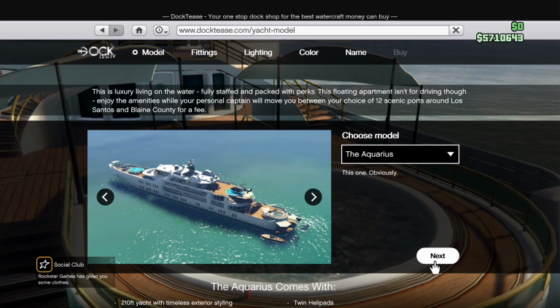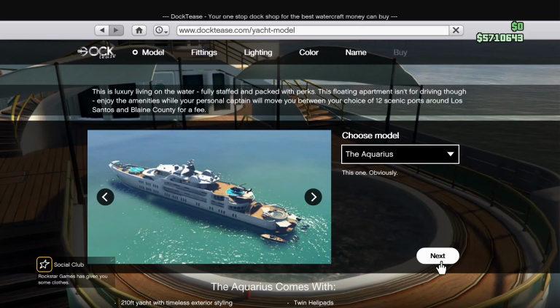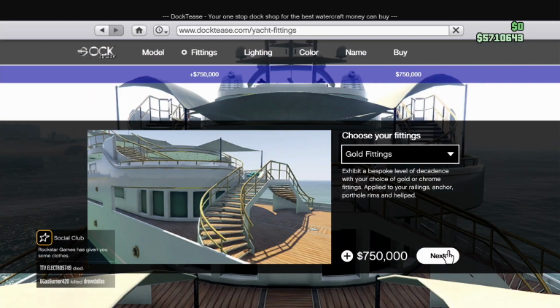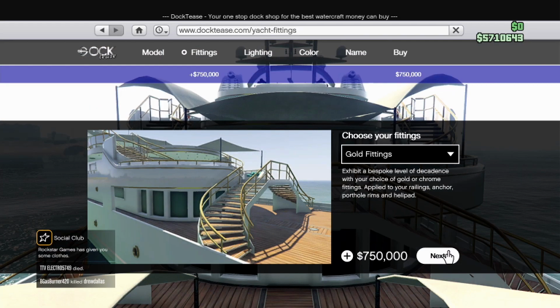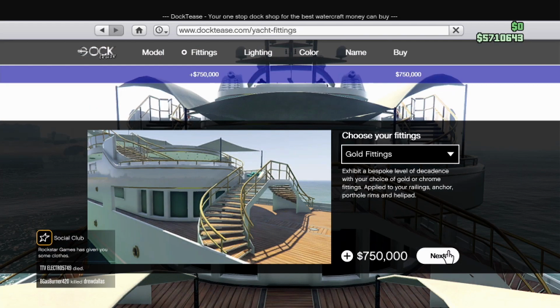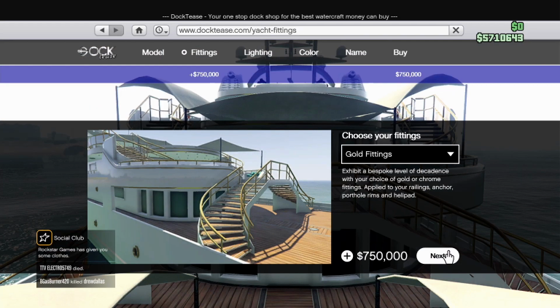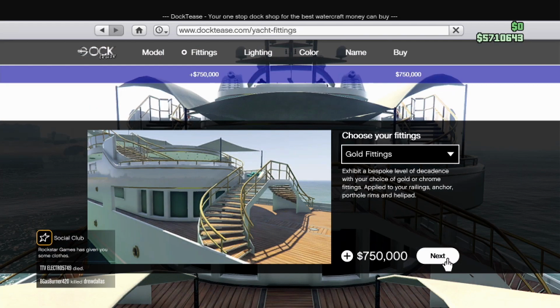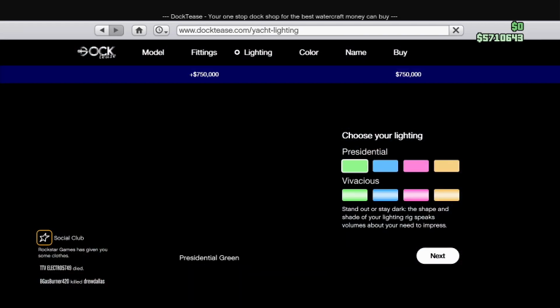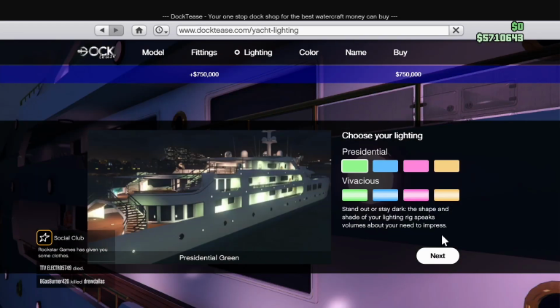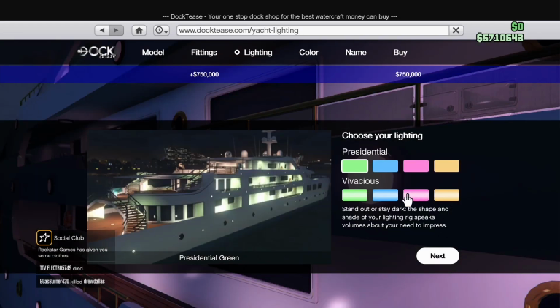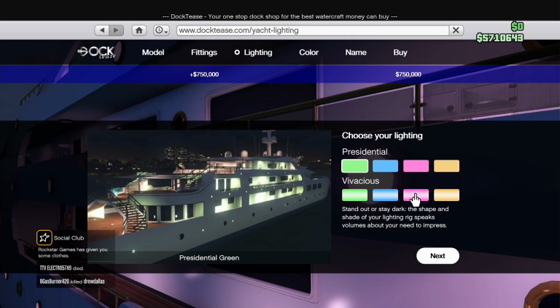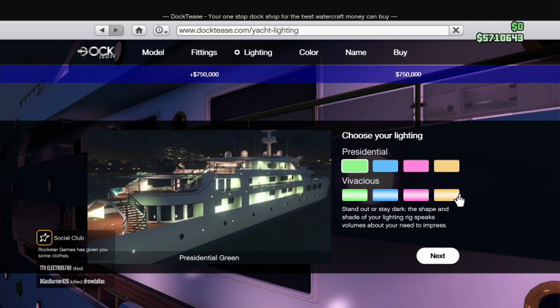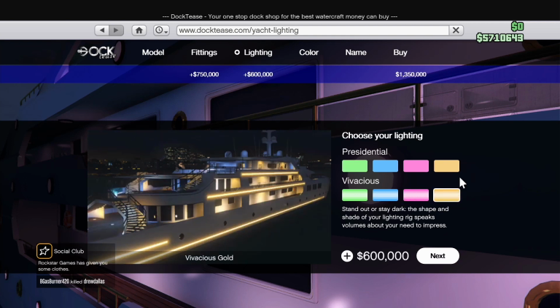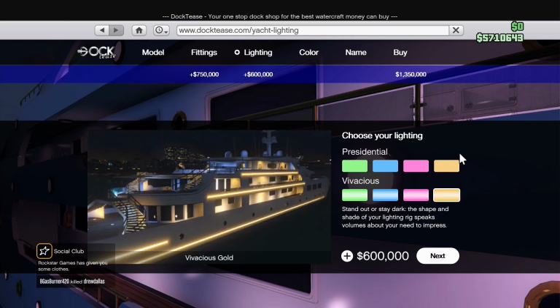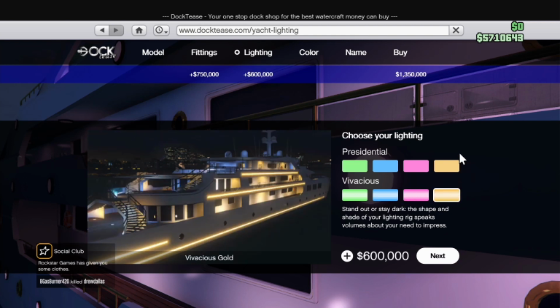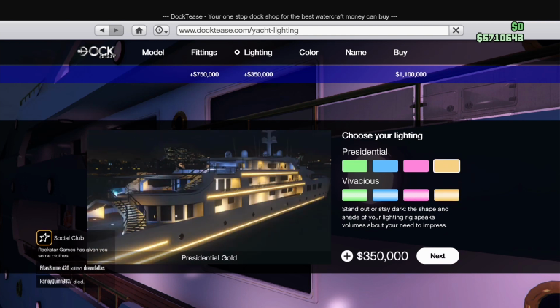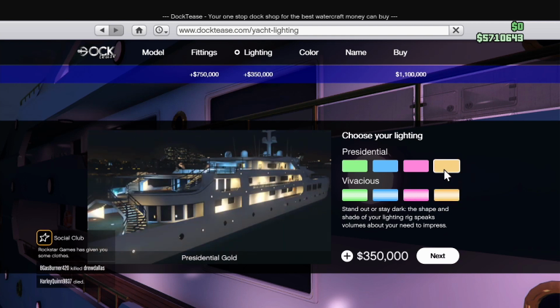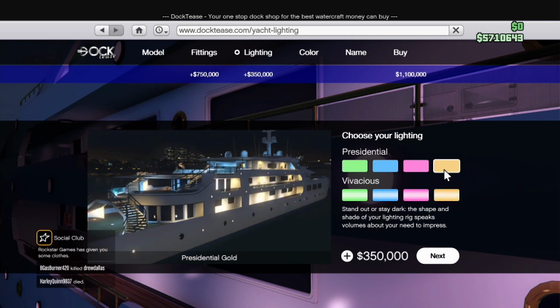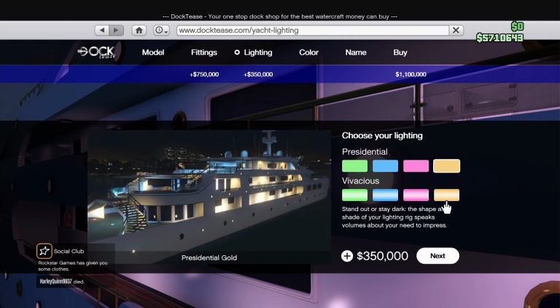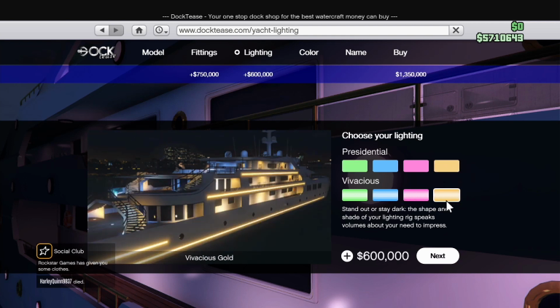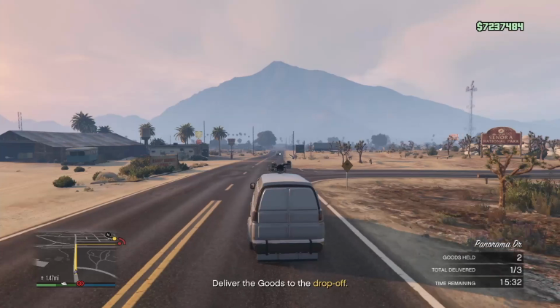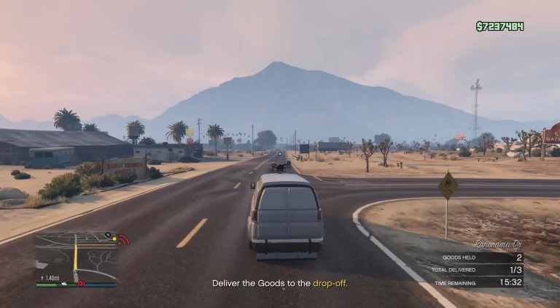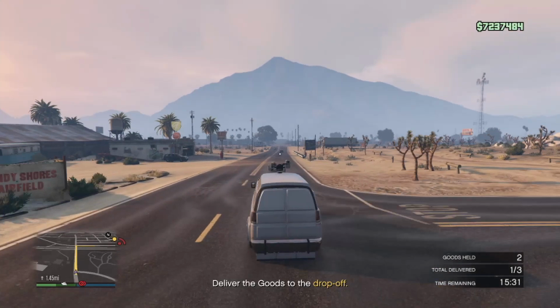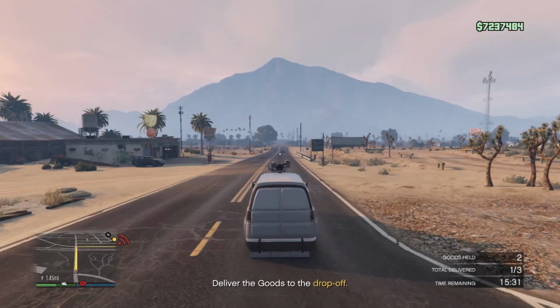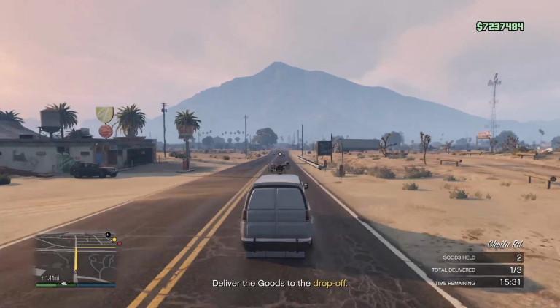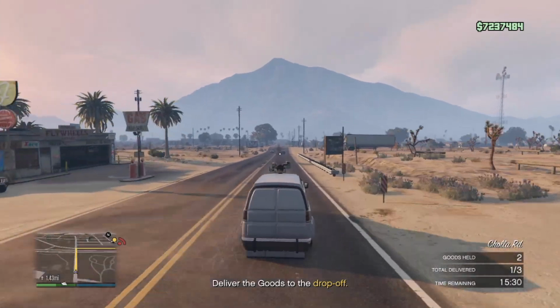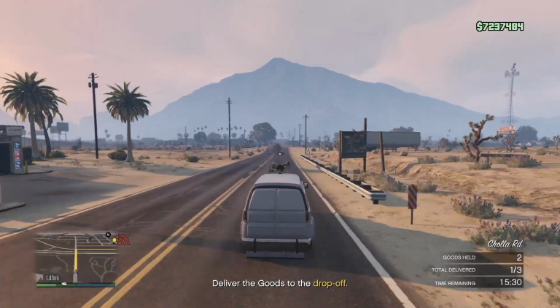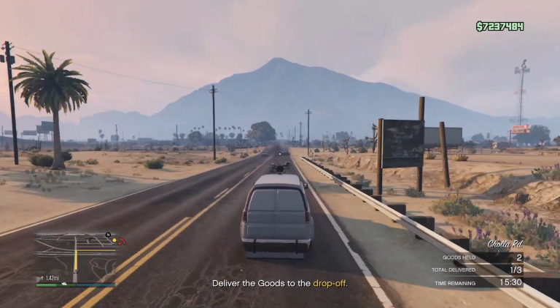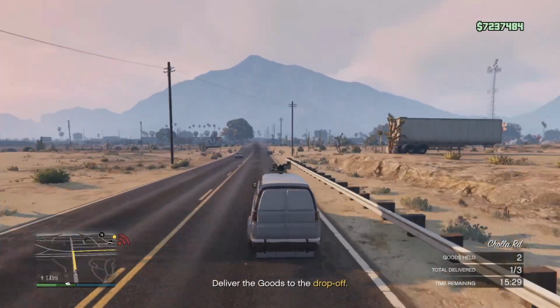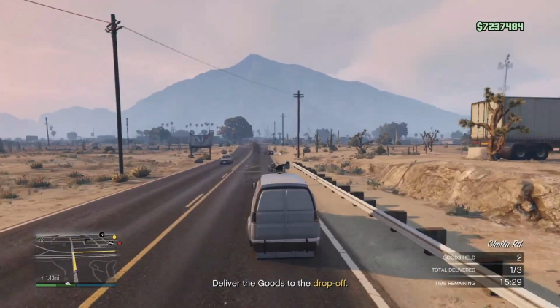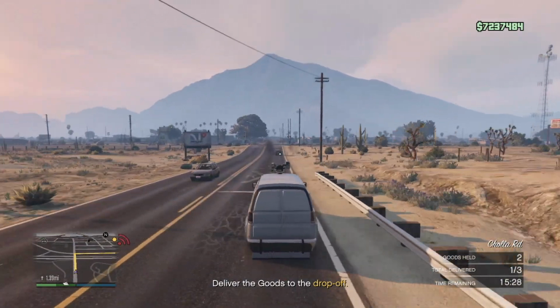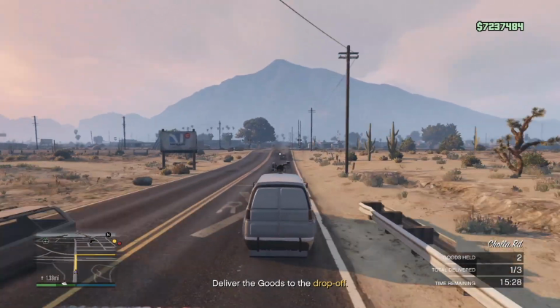The first discount is going to be 50% off on all Galaxy Super Yachts and Super Yacht upgrades, which is huge because buying and fully customizing a superyacht can cost more than 10 million dollars, so you can save over 5 million dollars if you've really been wanting a superyacht lately.